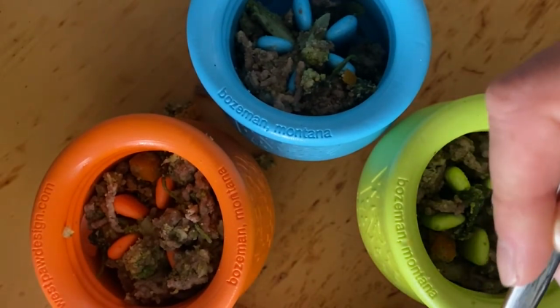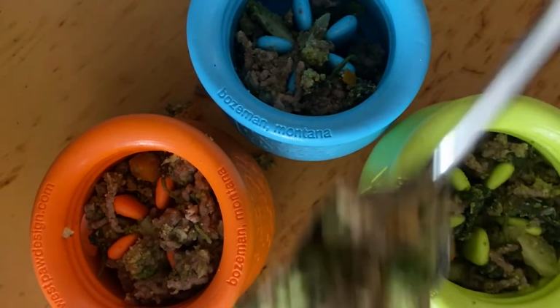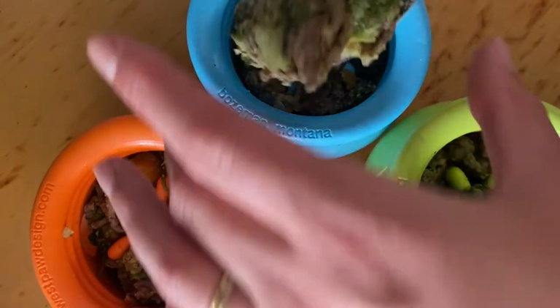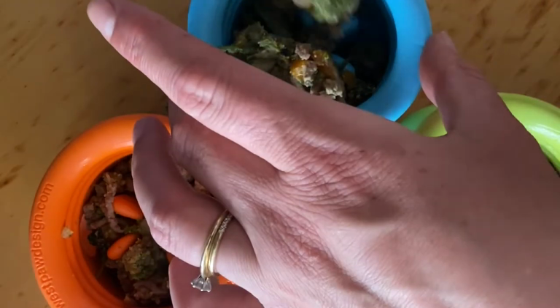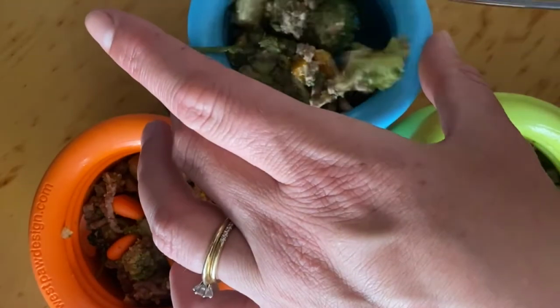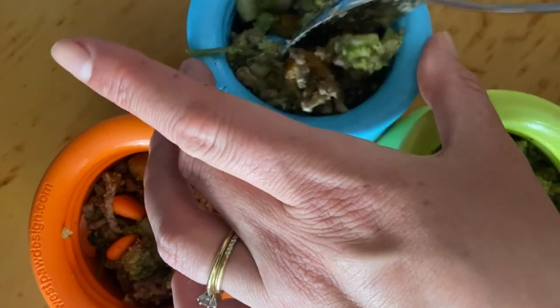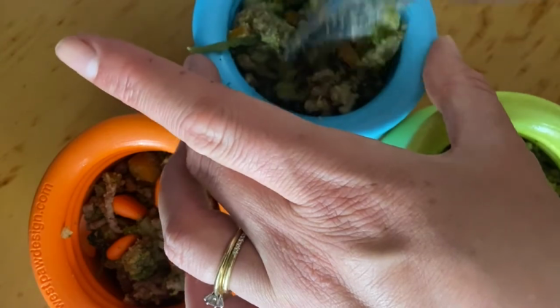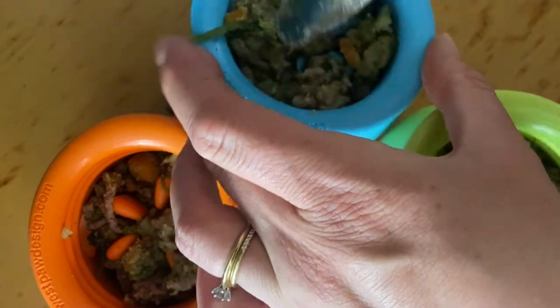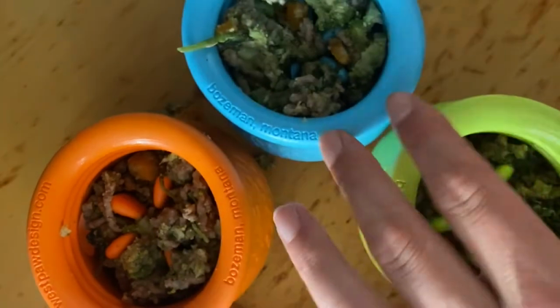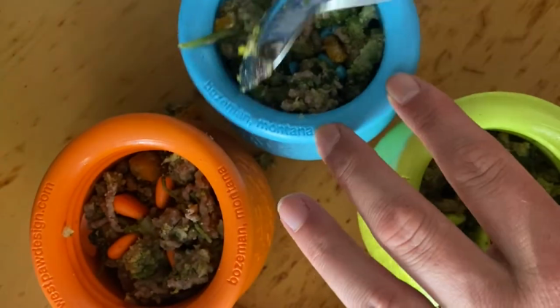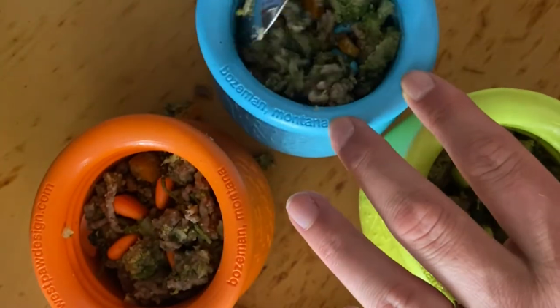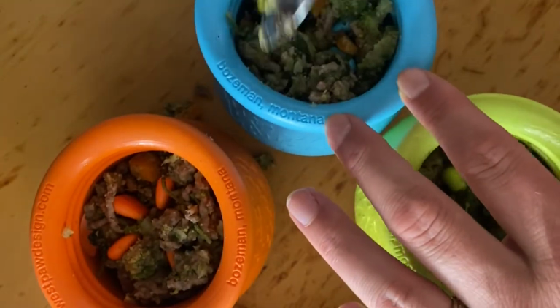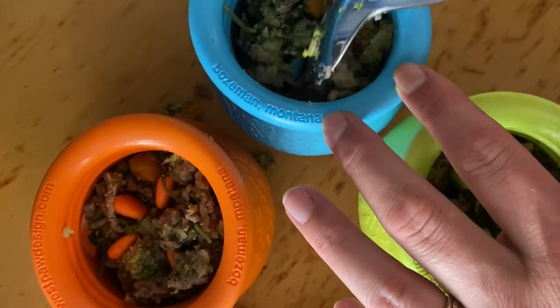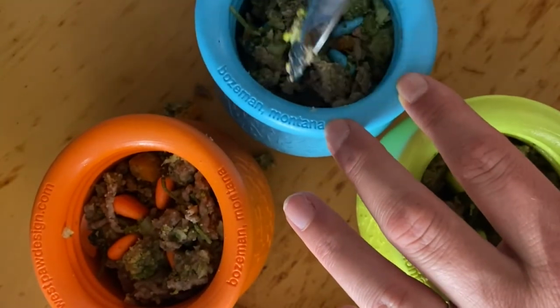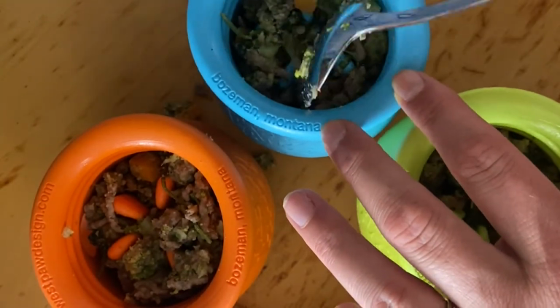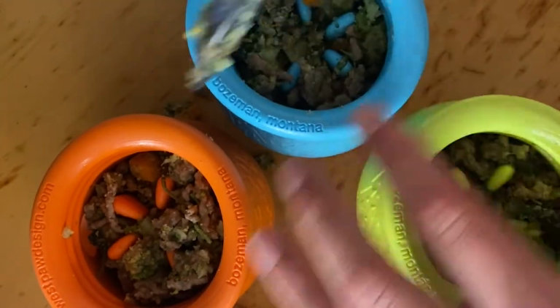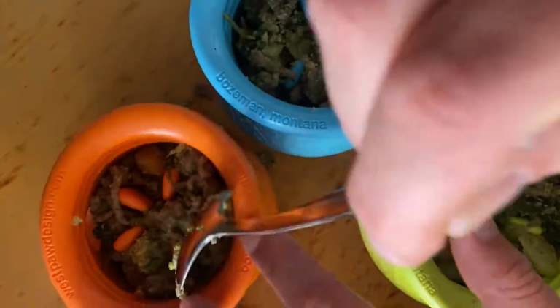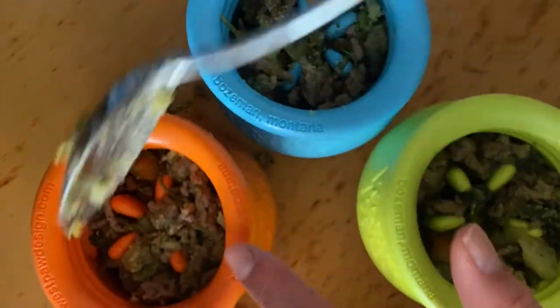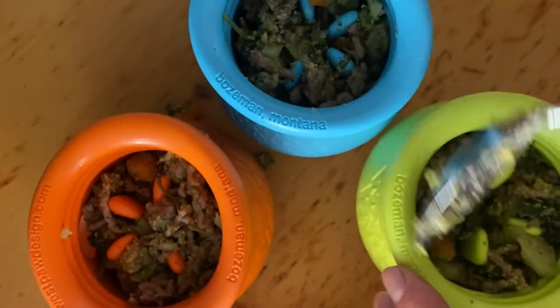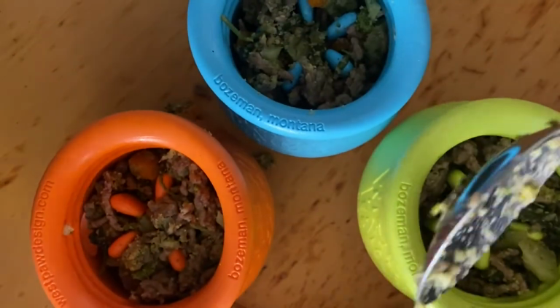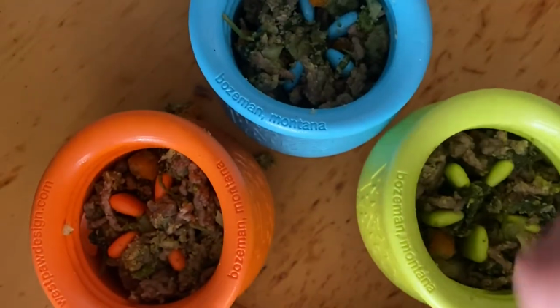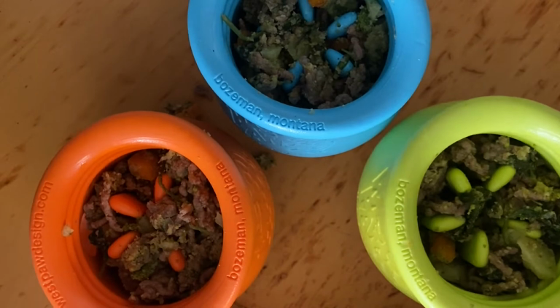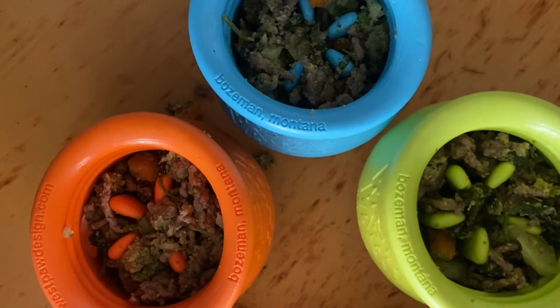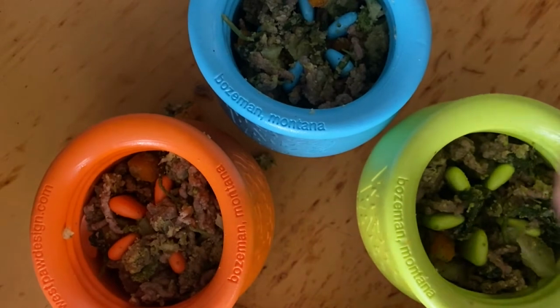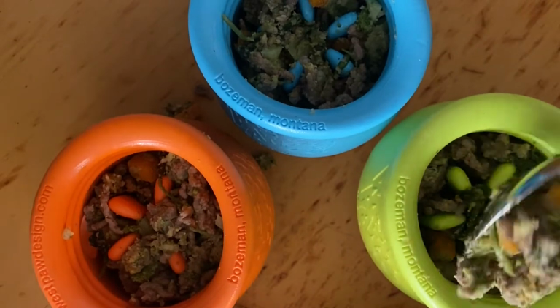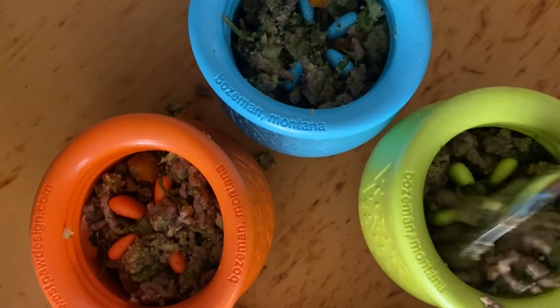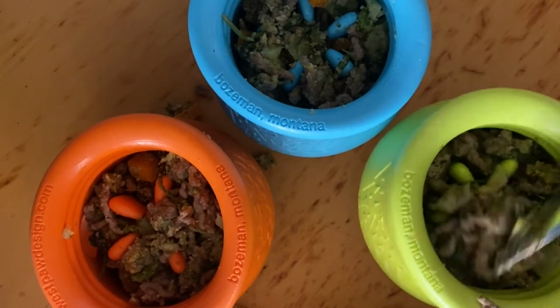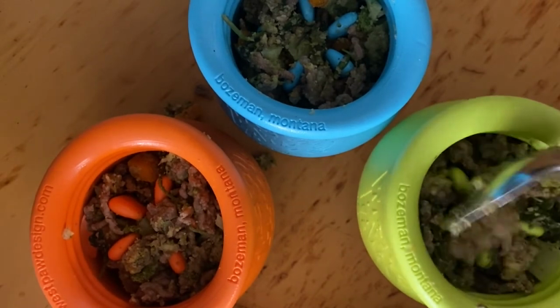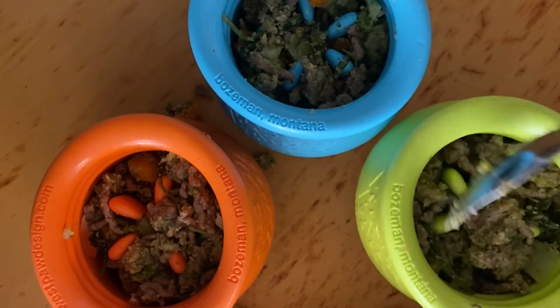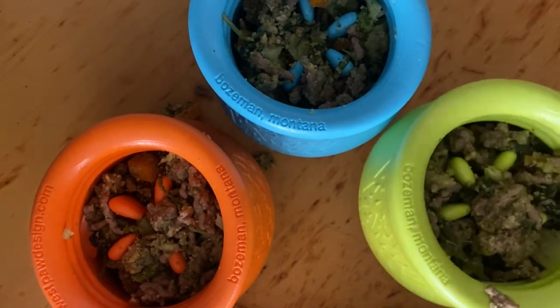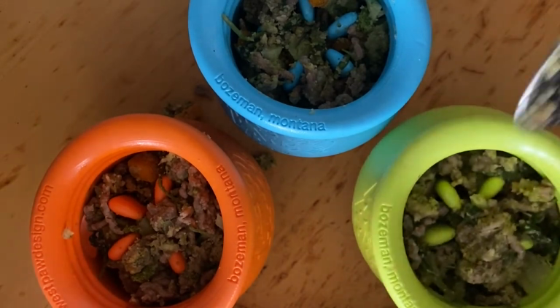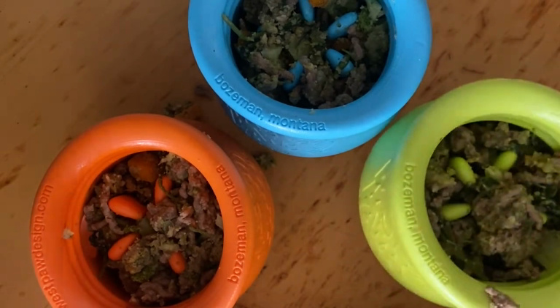I'm not a nutritionist, so this is not a blog about what are the benefits or the evil sides of kibble or whatever. So yeah, this is just how we do it.